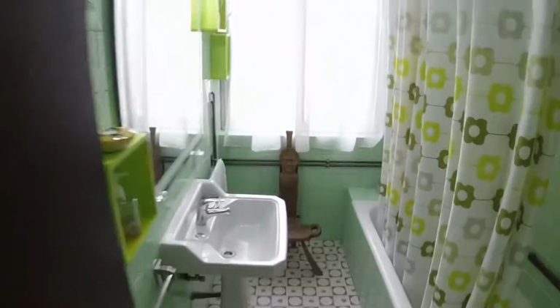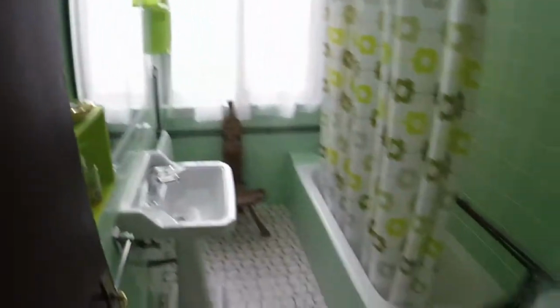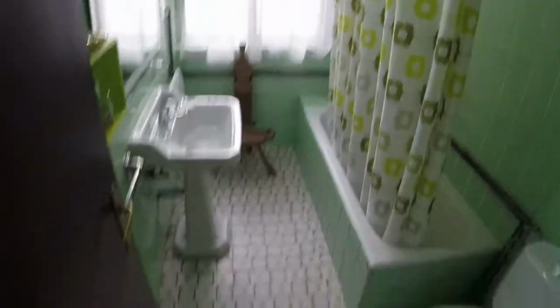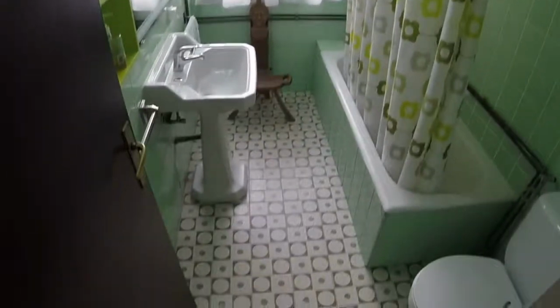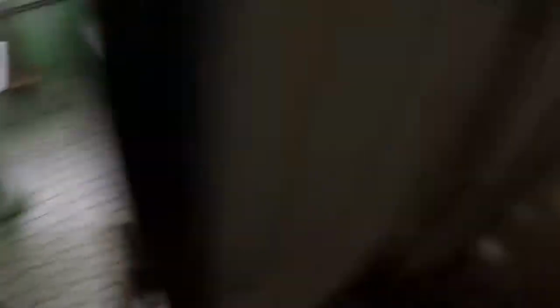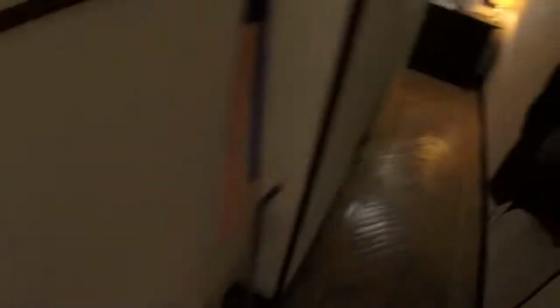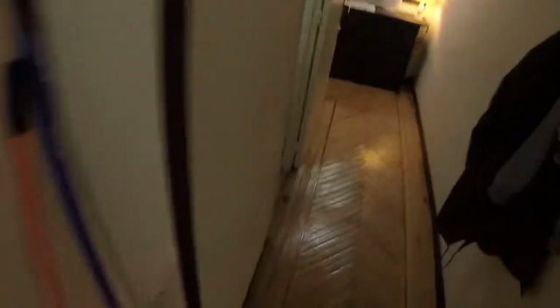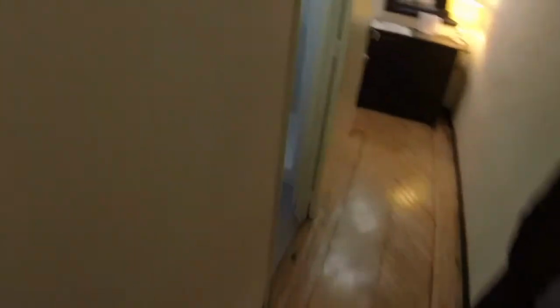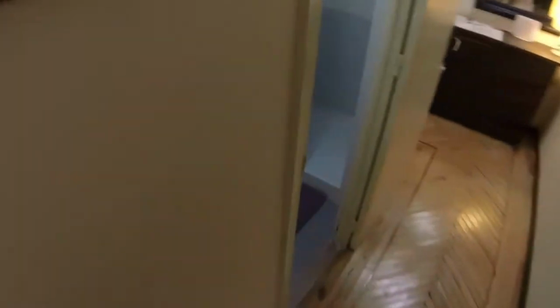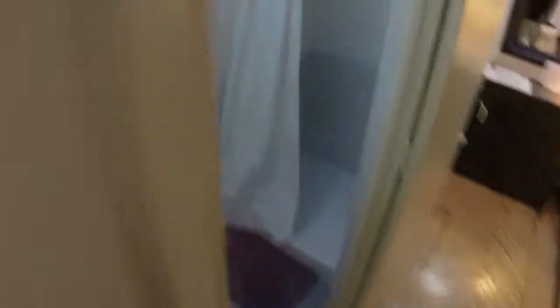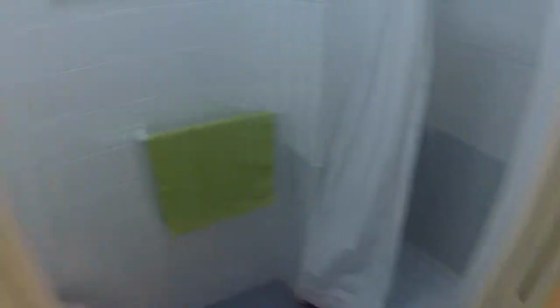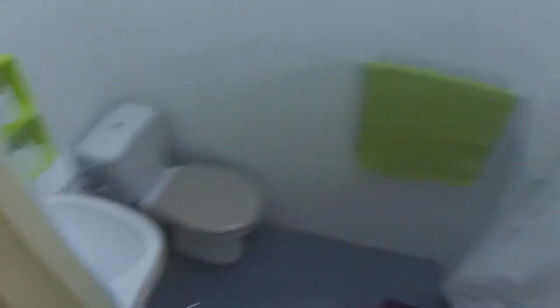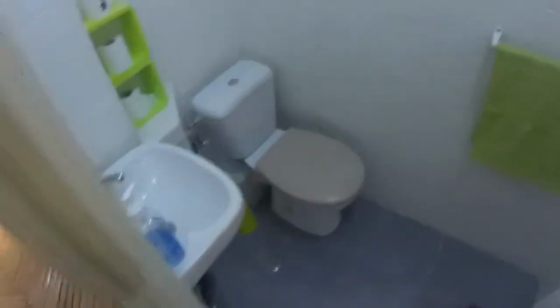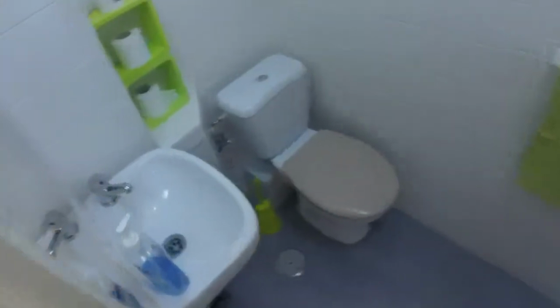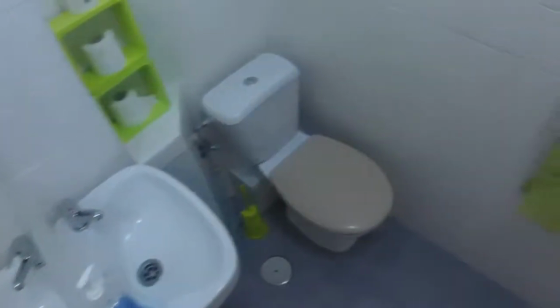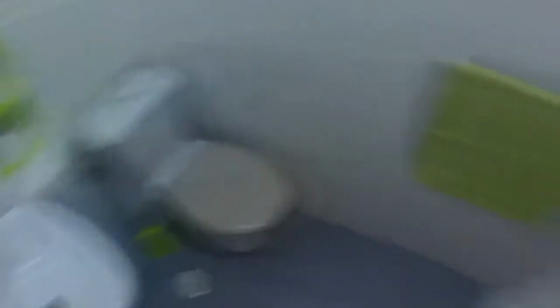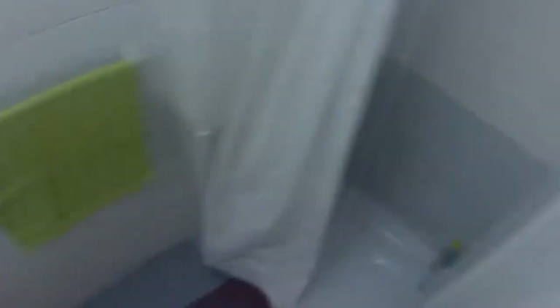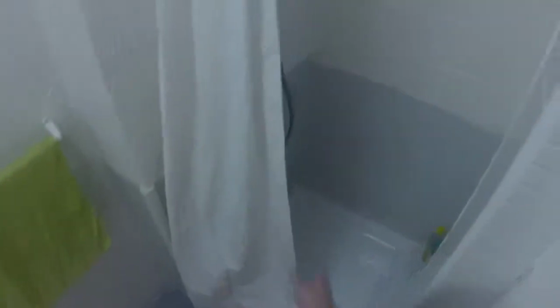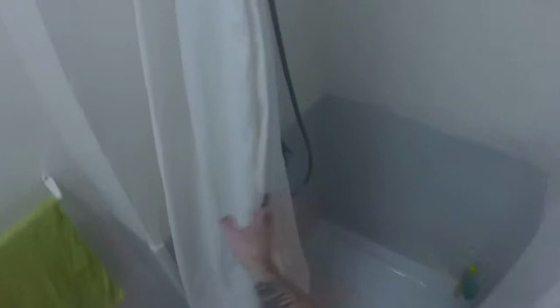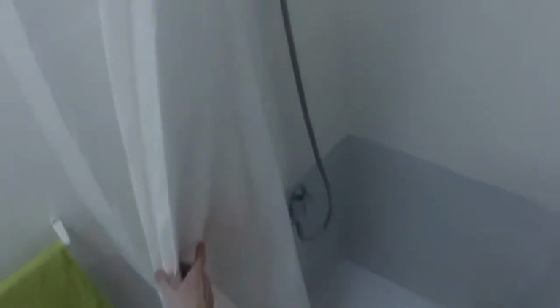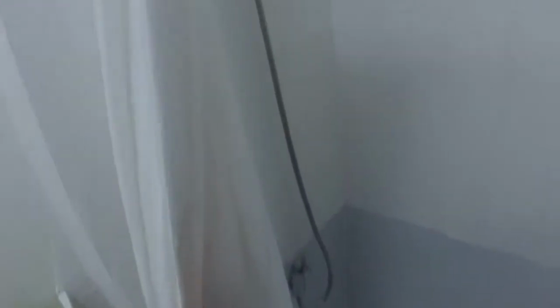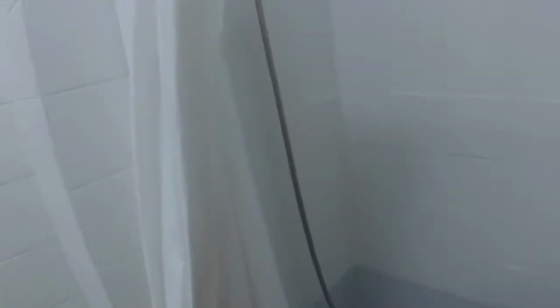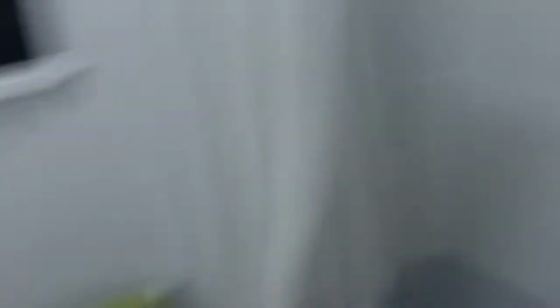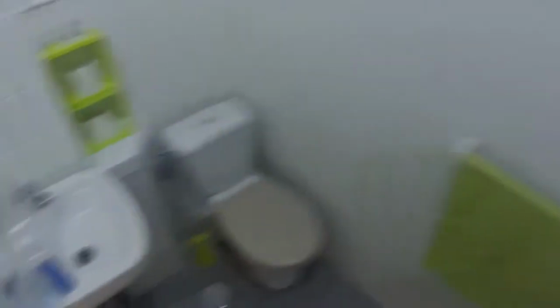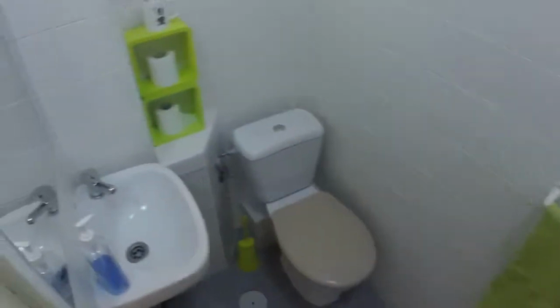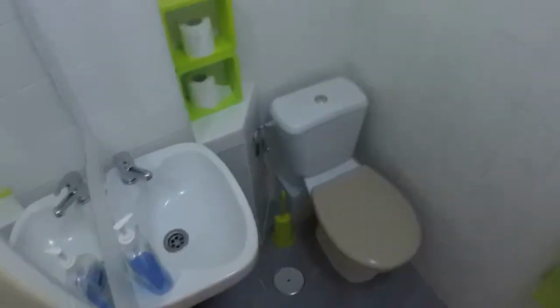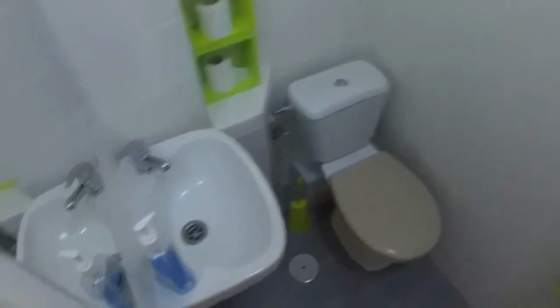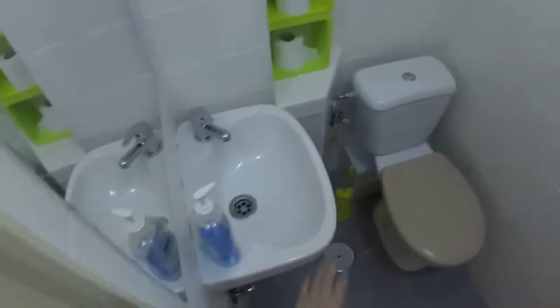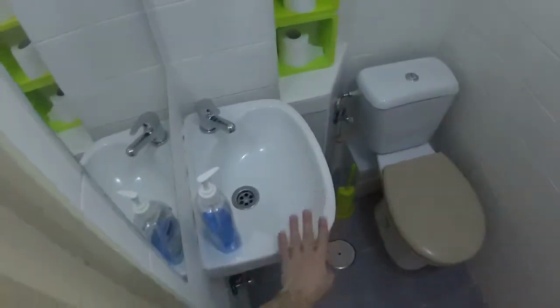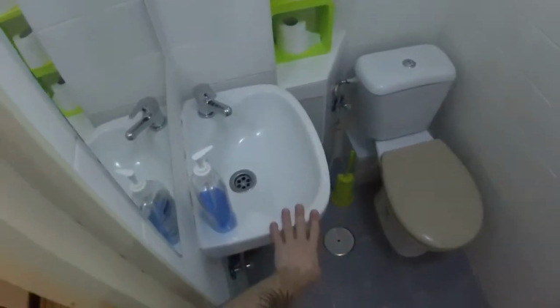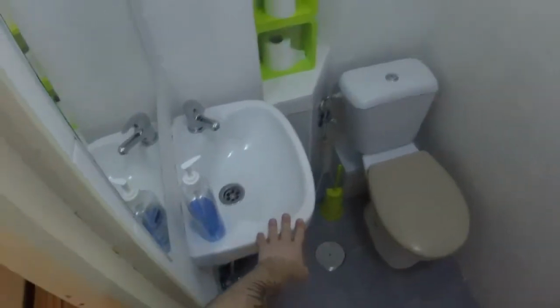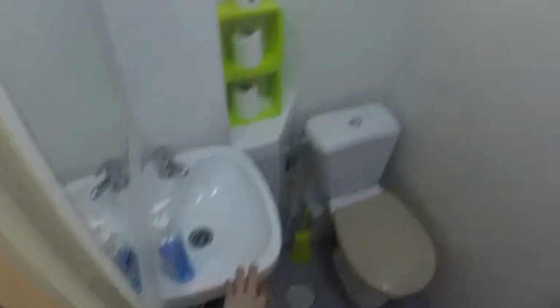Next to this bathroom we have the other one. This one is smaller. We have a shower on my right — here we can see it. We can see a bidet and this small sink.